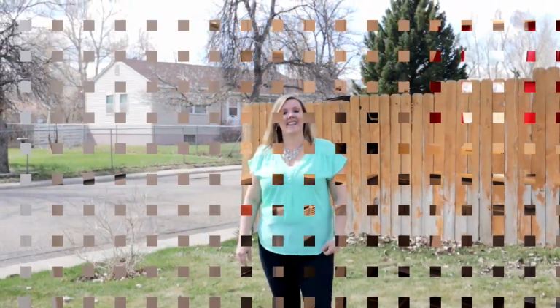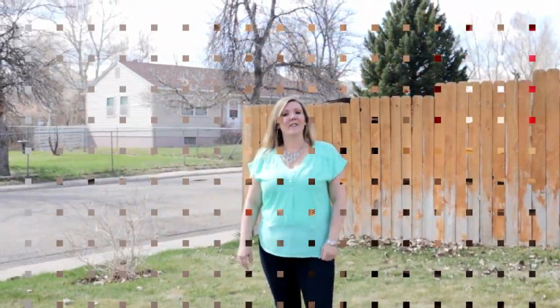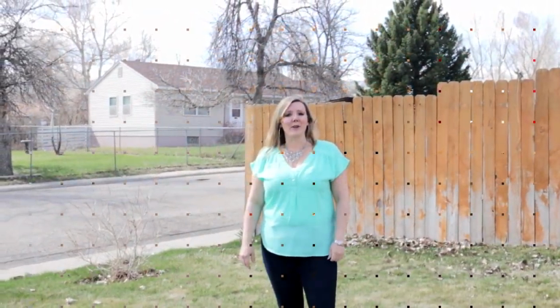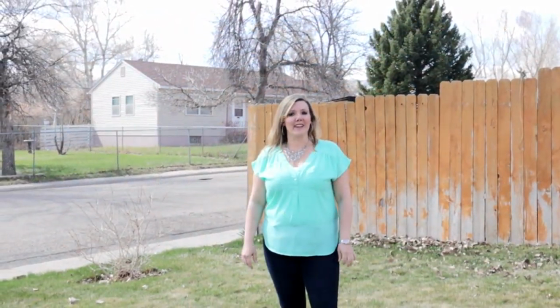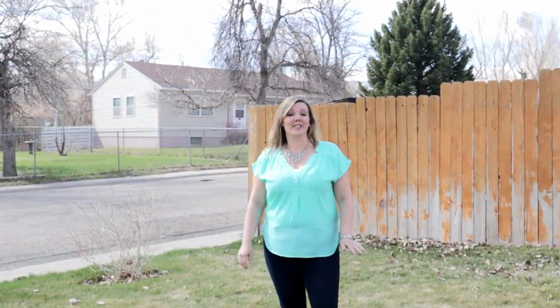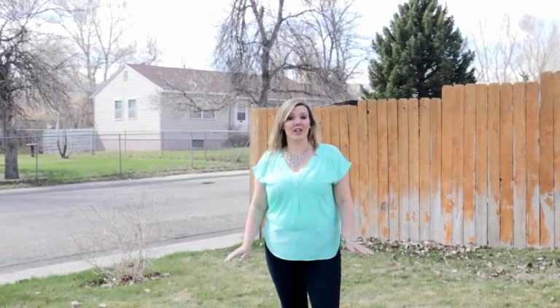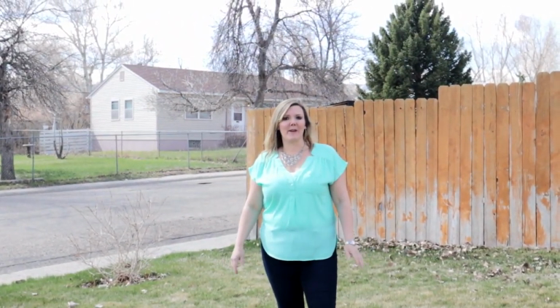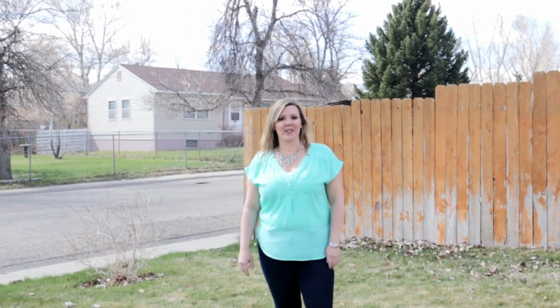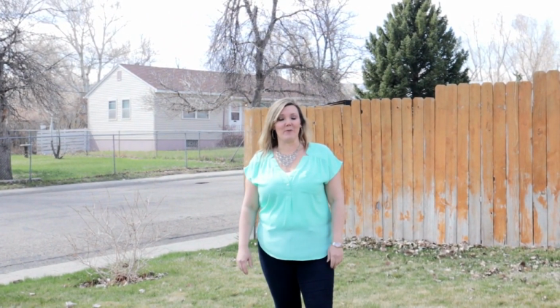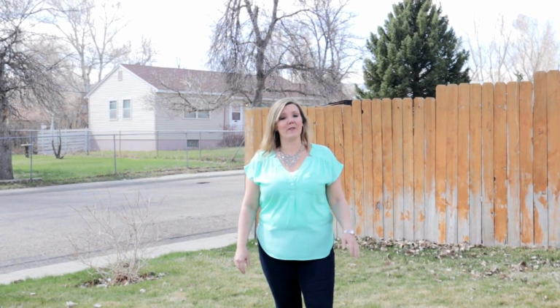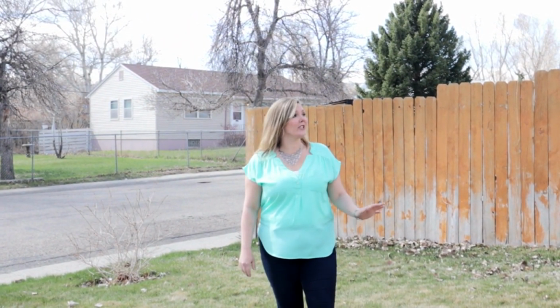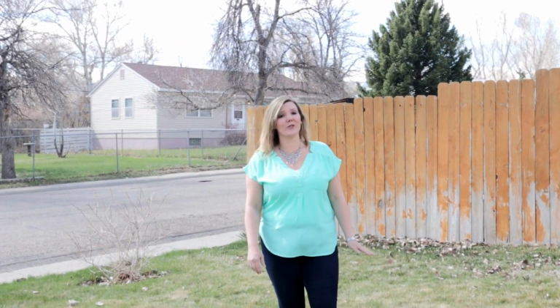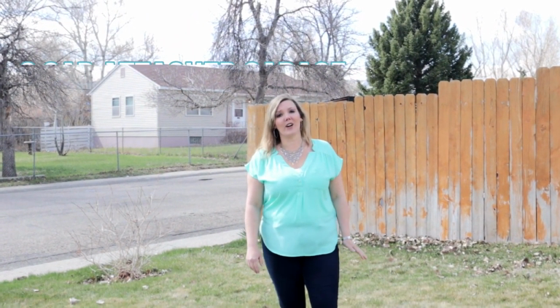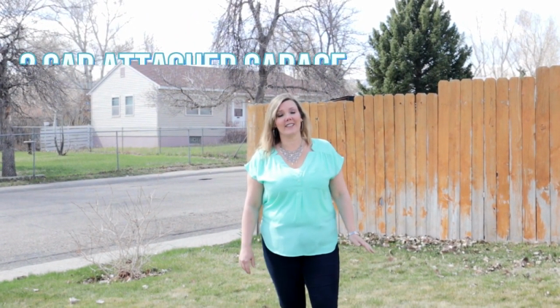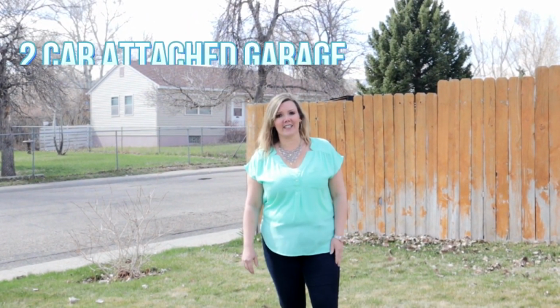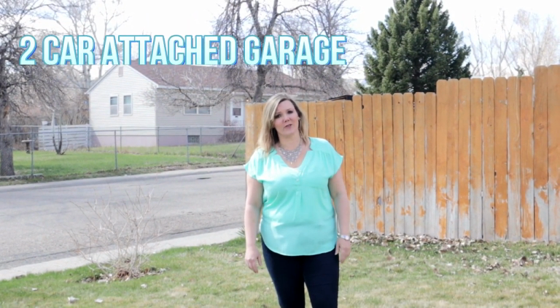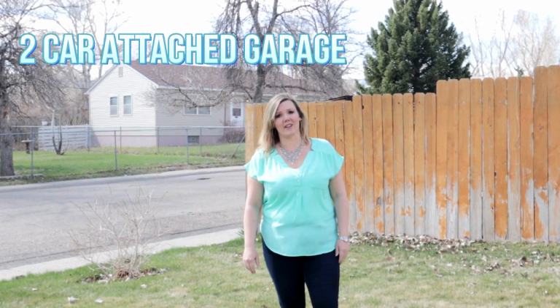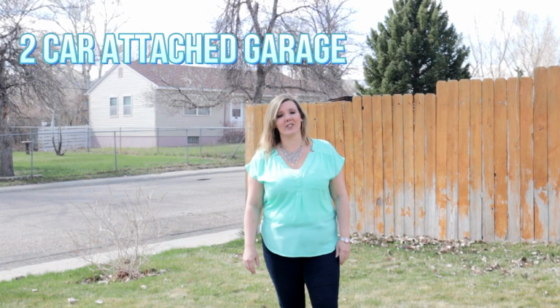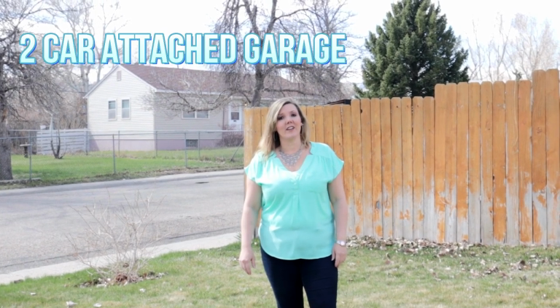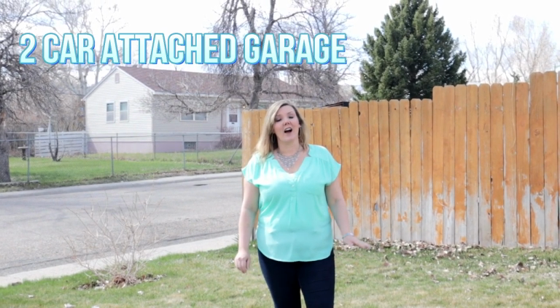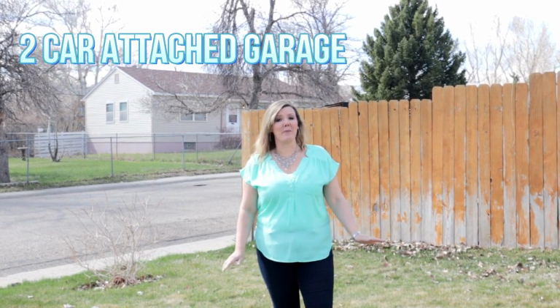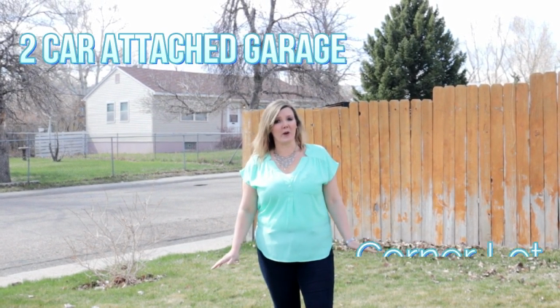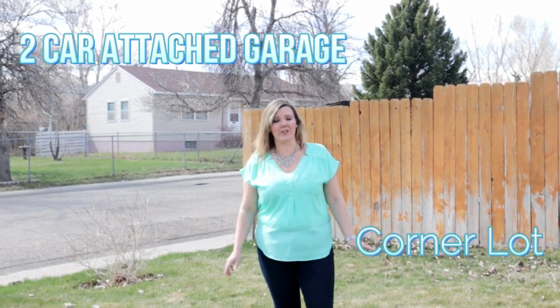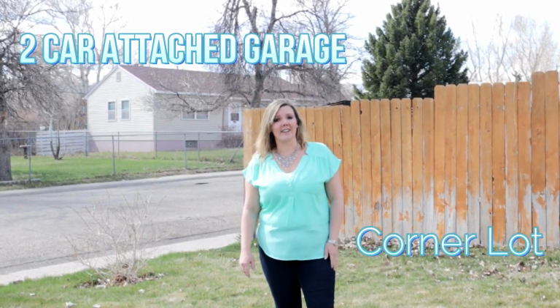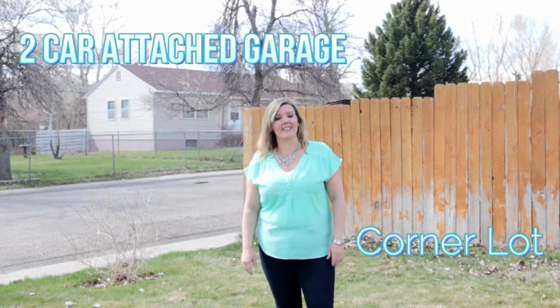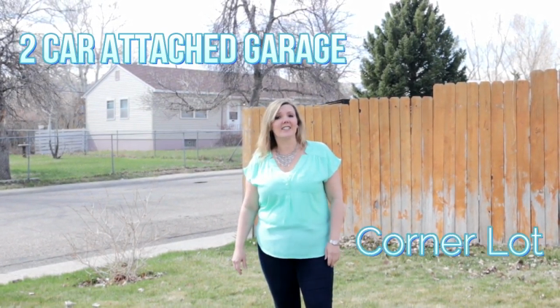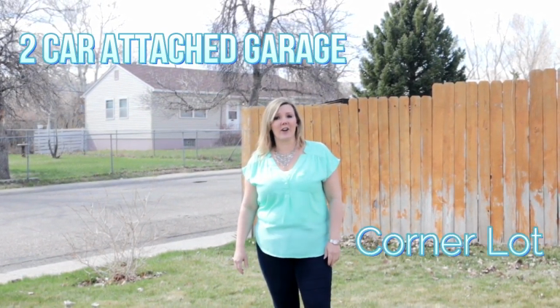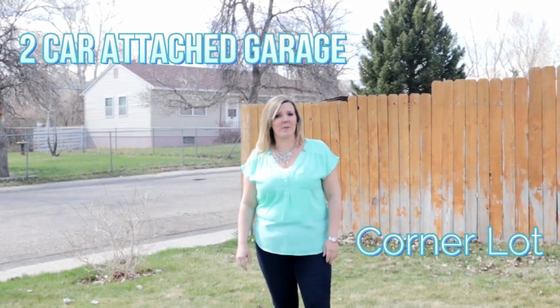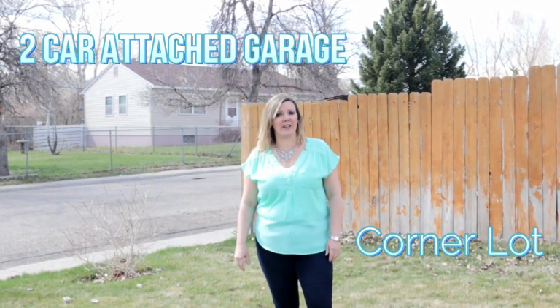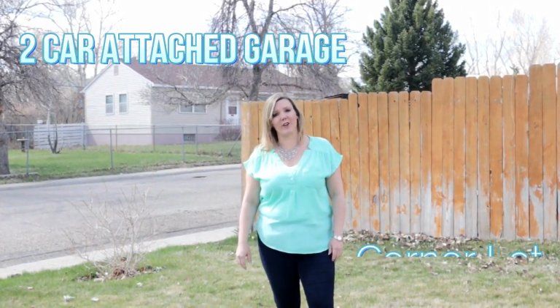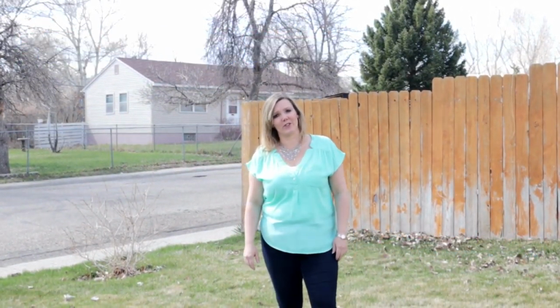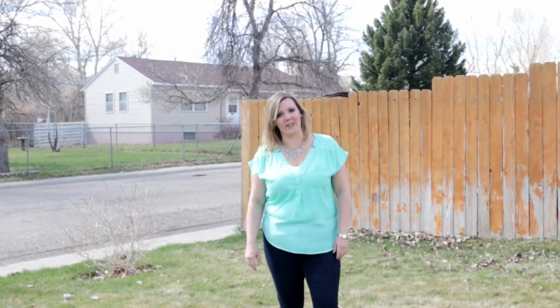A few more things to share about this home: we've got a two-car attached garage, a big corner lot, and tons of RV parking for all your toys.